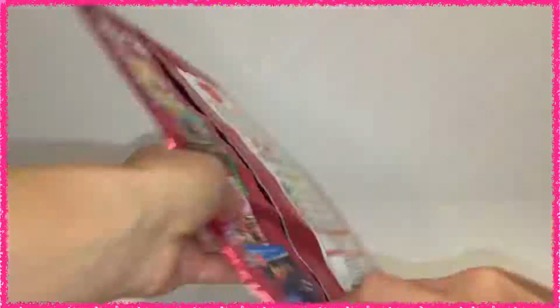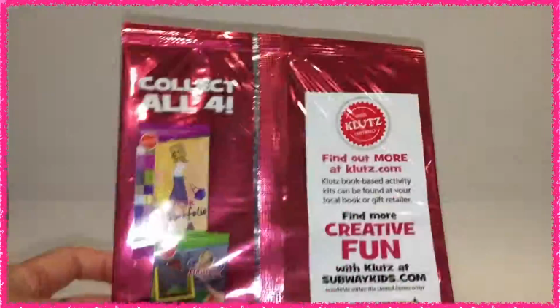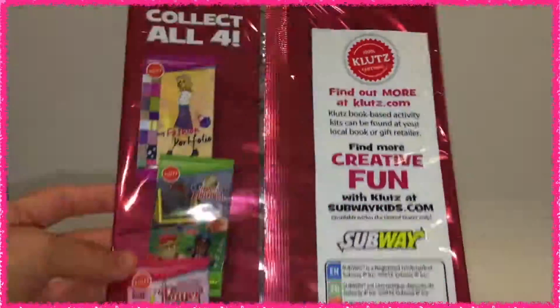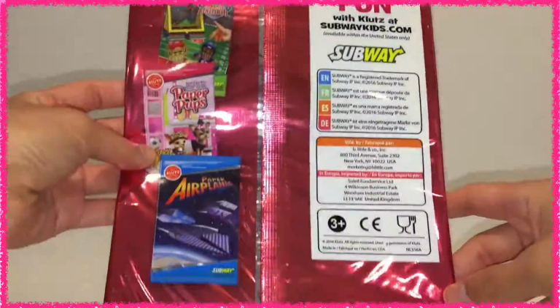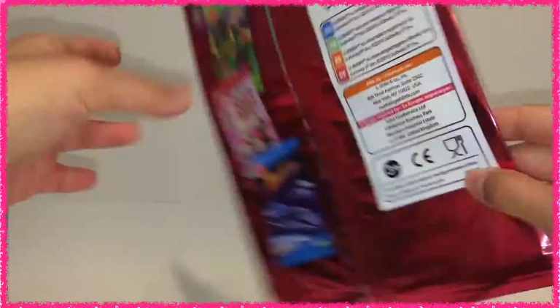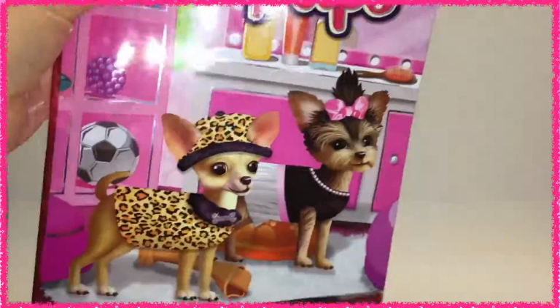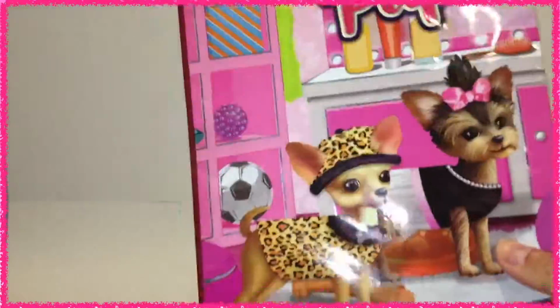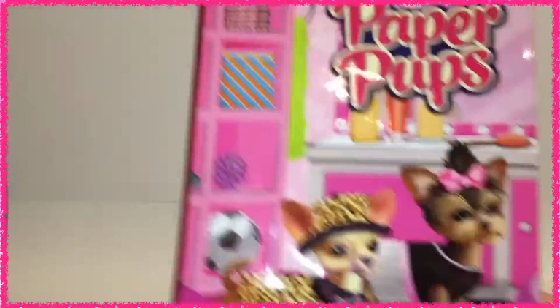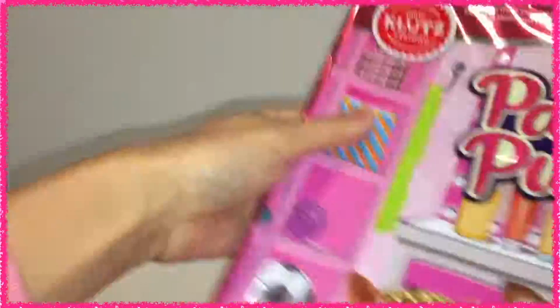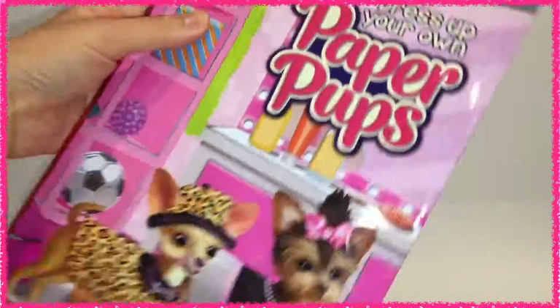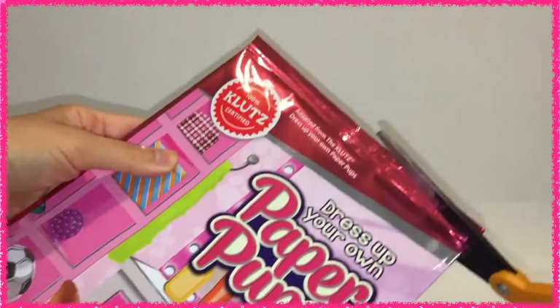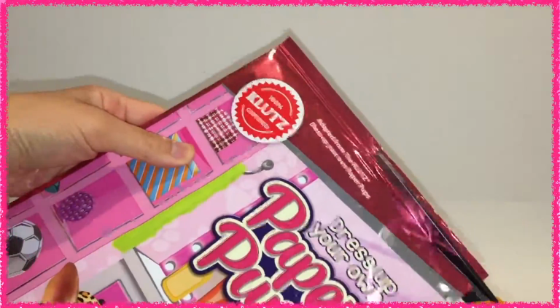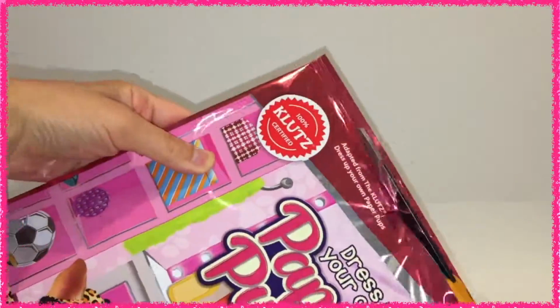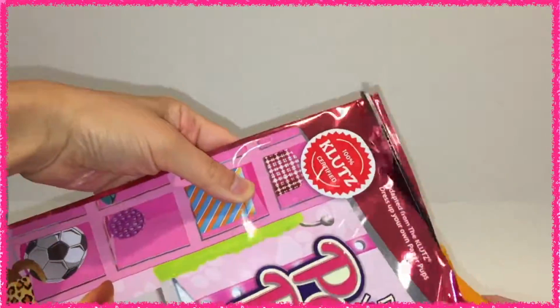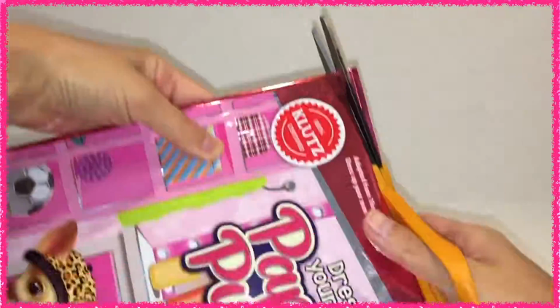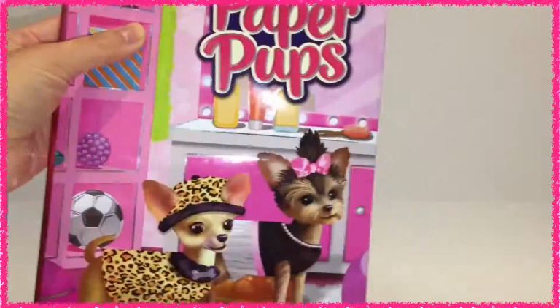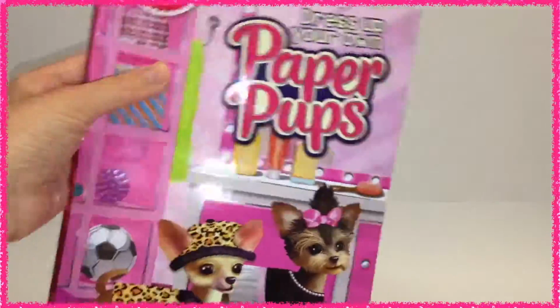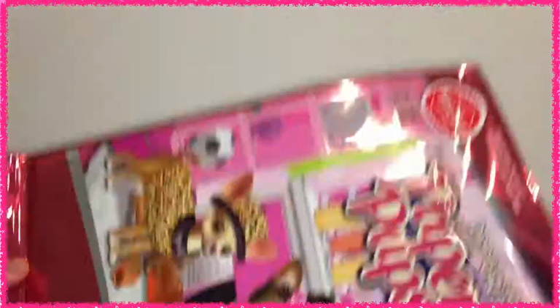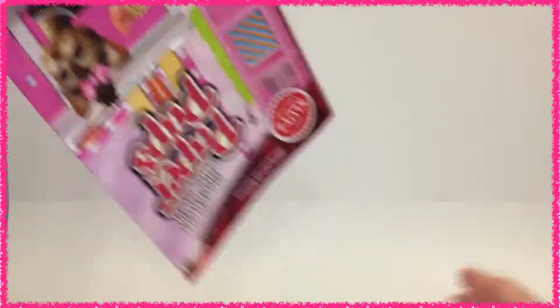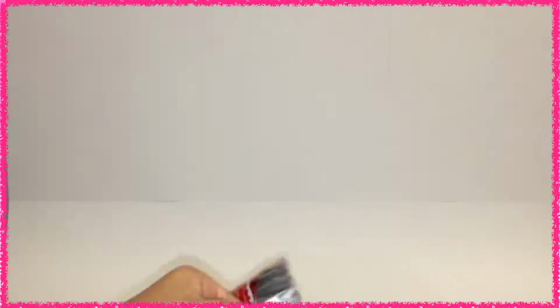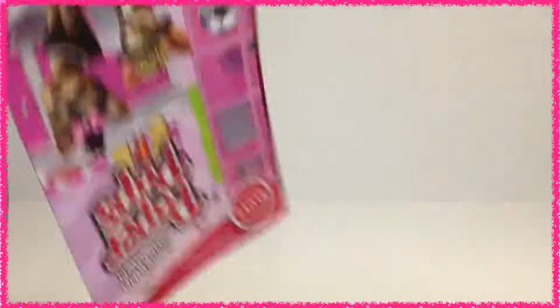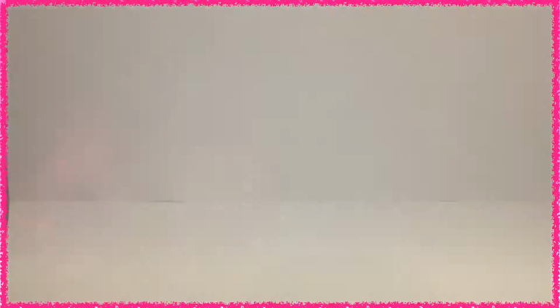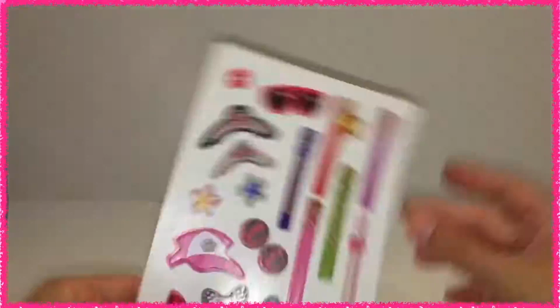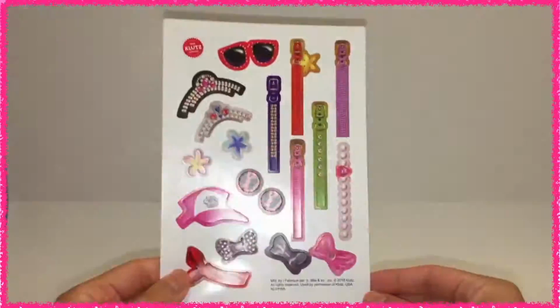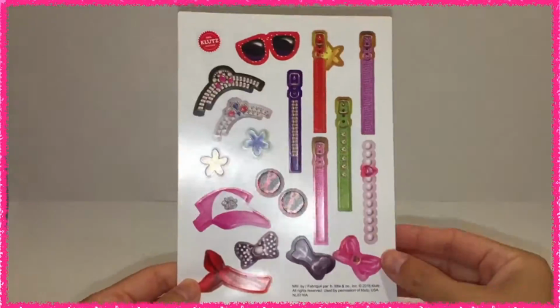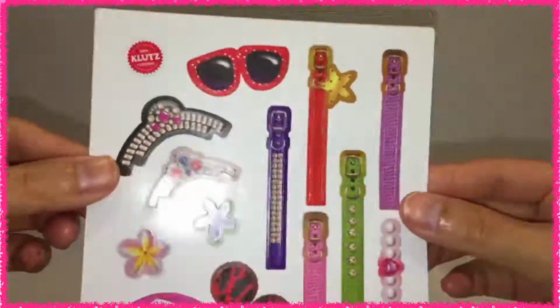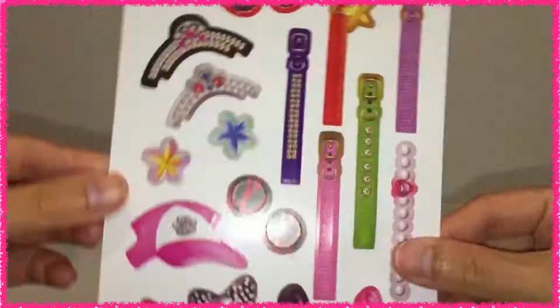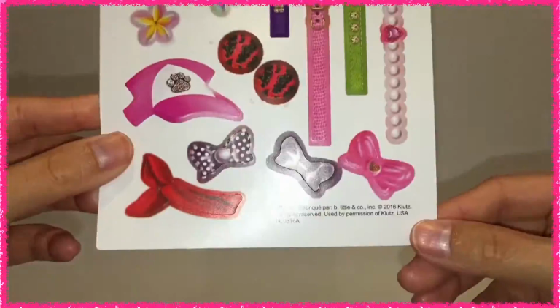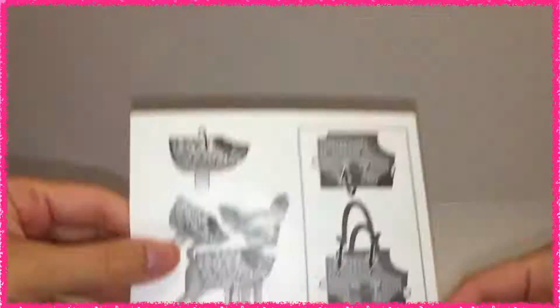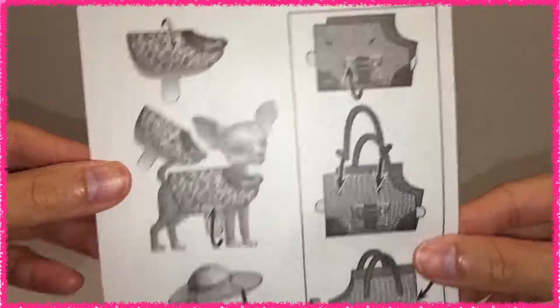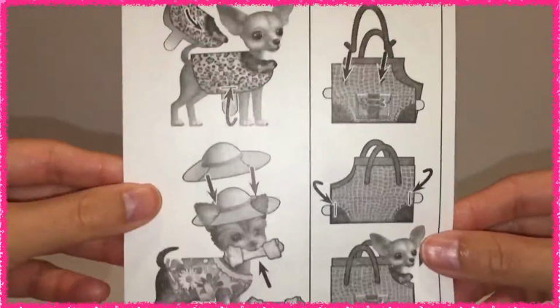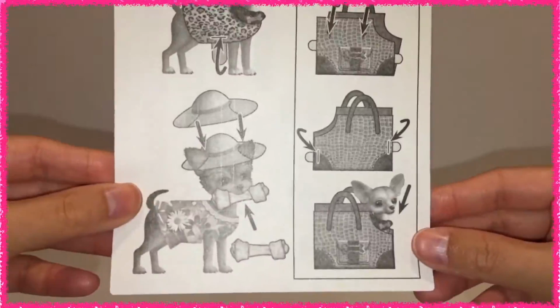Let's begin unboxing Dress Your Own Paper Pups. This package is recommended for age 3 and up. Inside the package, there's one page of stickers for dress up use. There's no written instruction in this package except a few photos shown here.